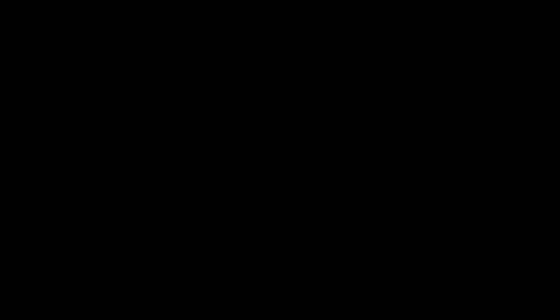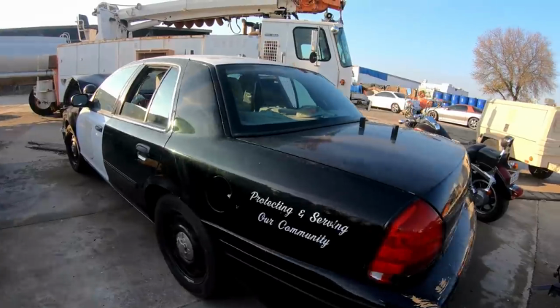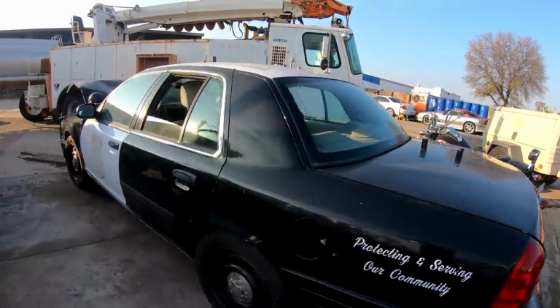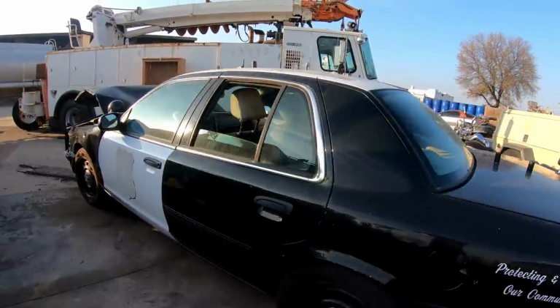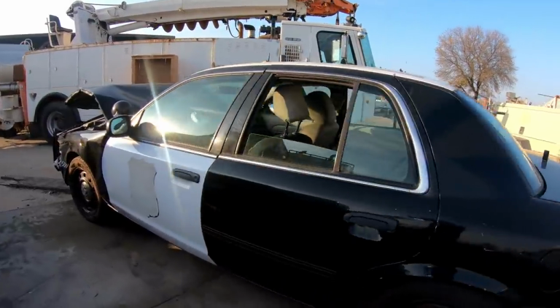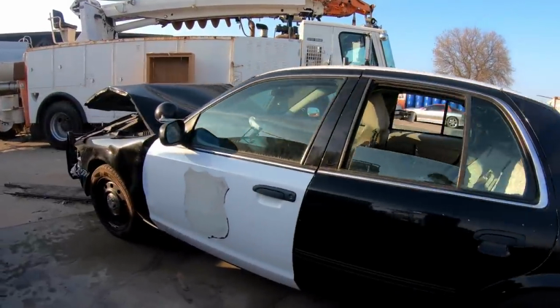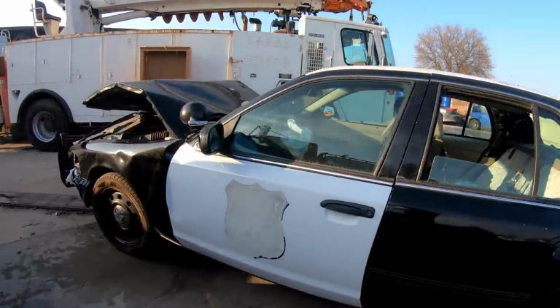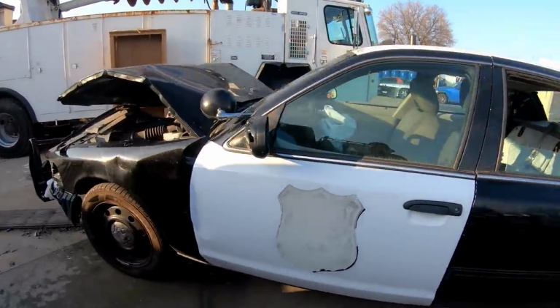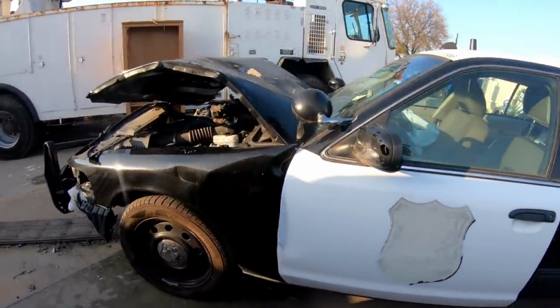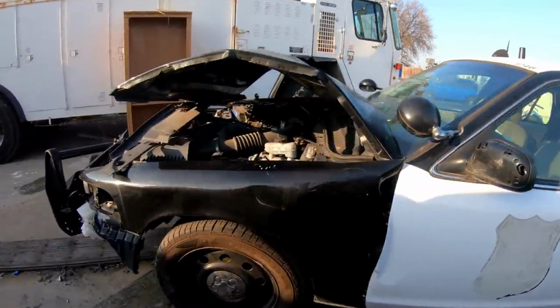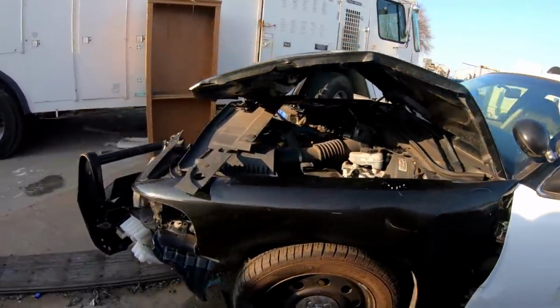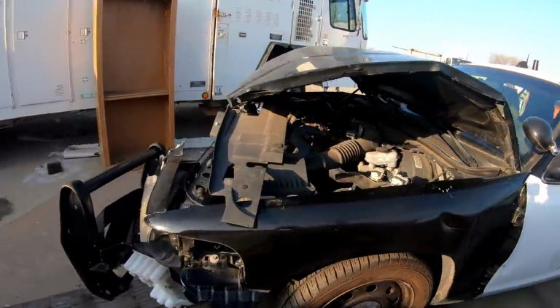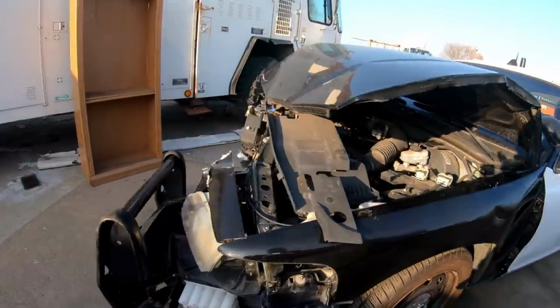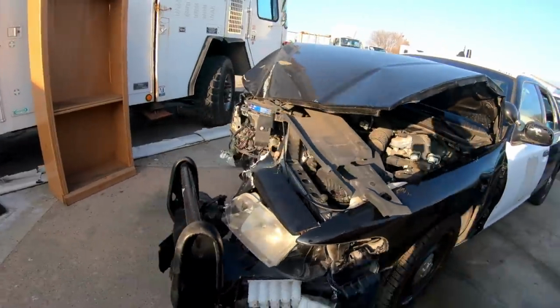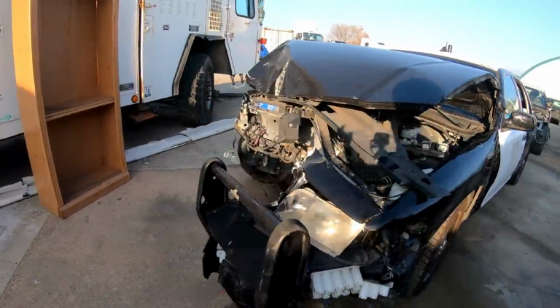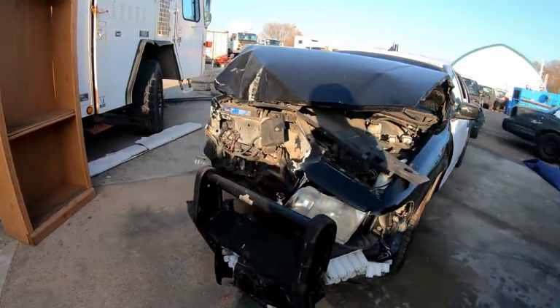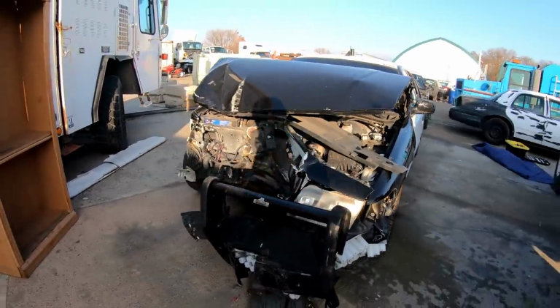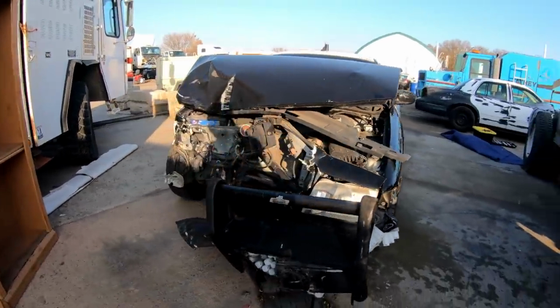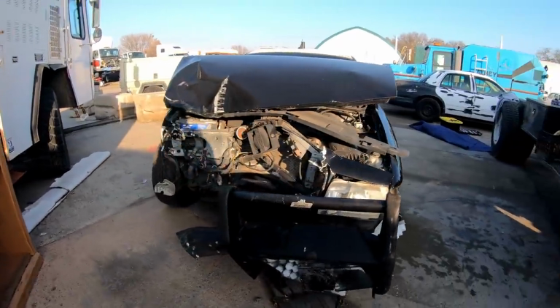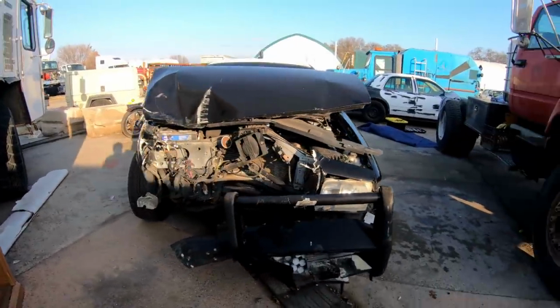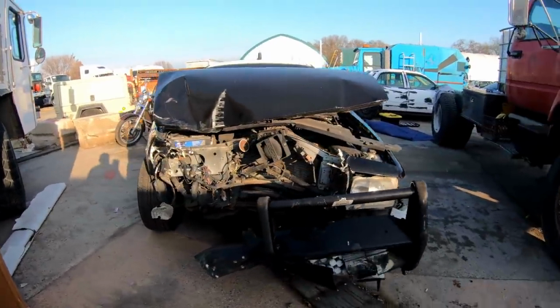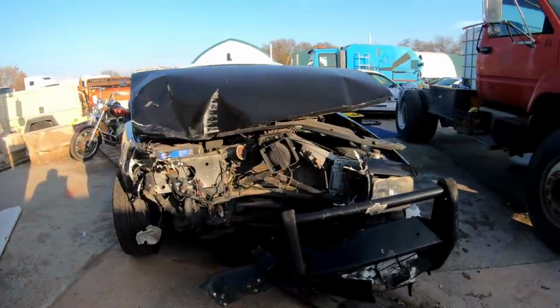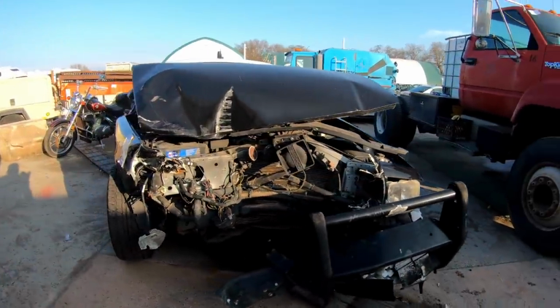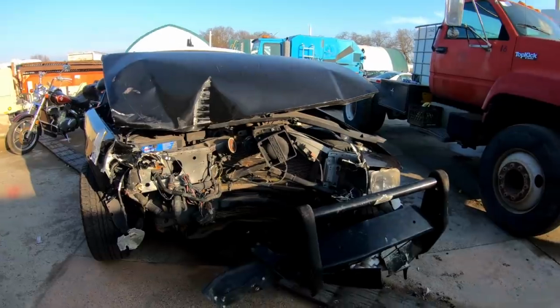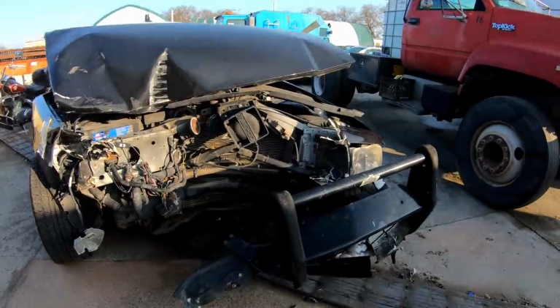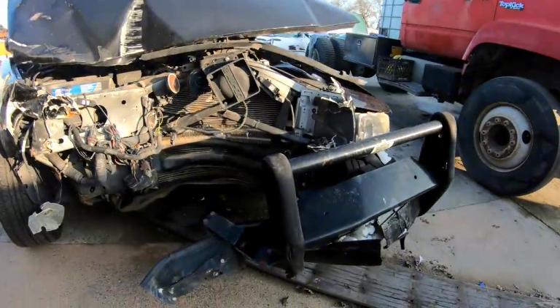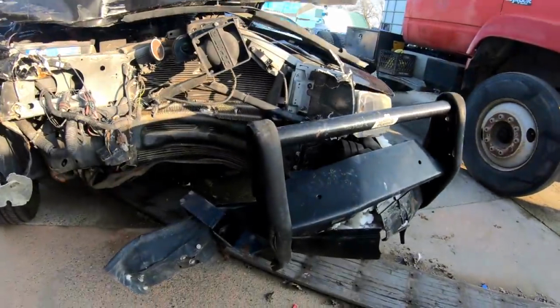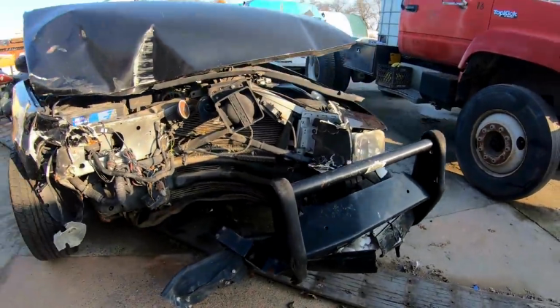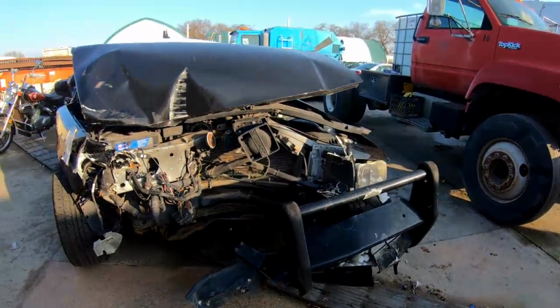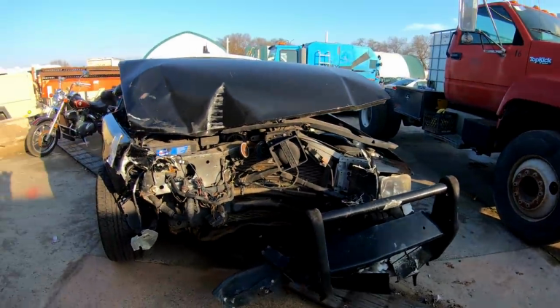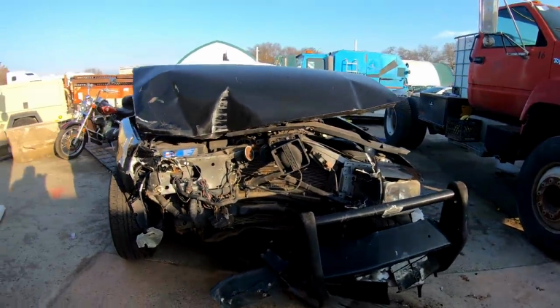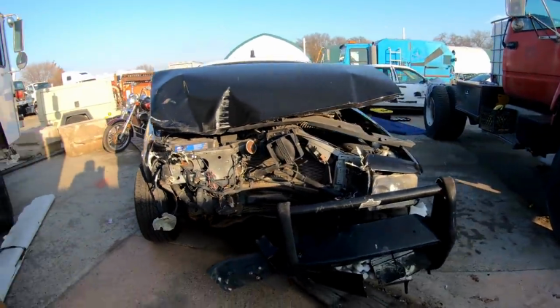We're gonna search this 2011 Ford Crown Victoria police interceptor. Looks like it was in some sort of crazy accident. Let me show you the clip of what happened.